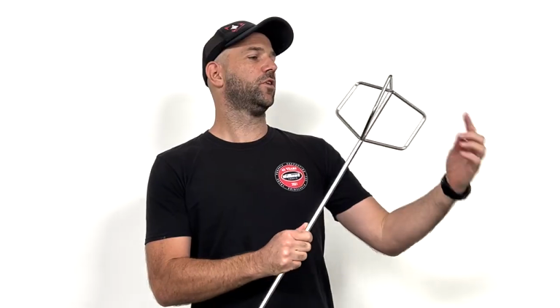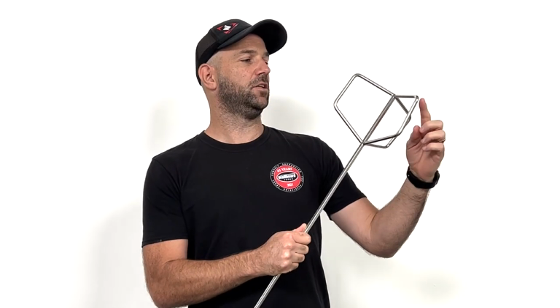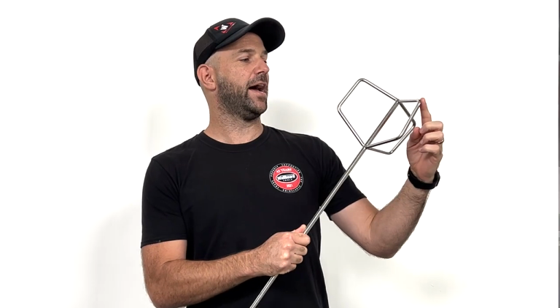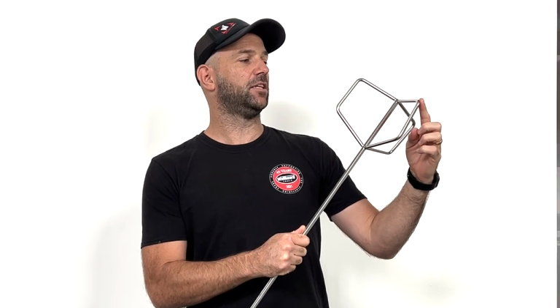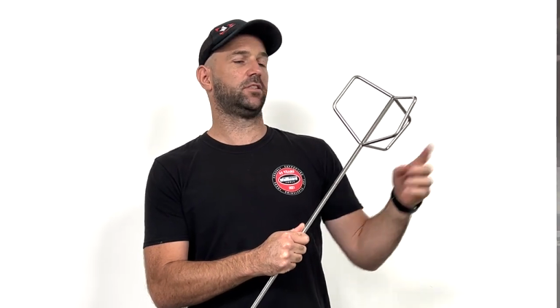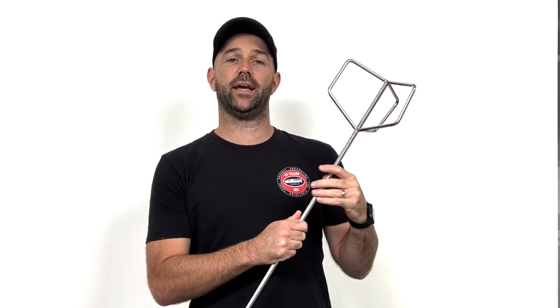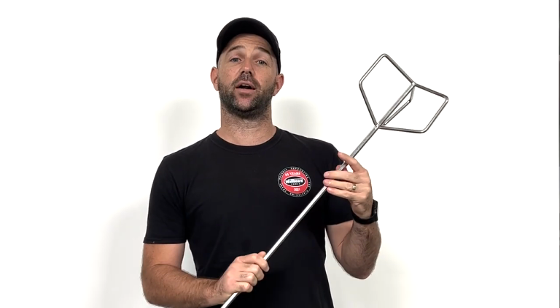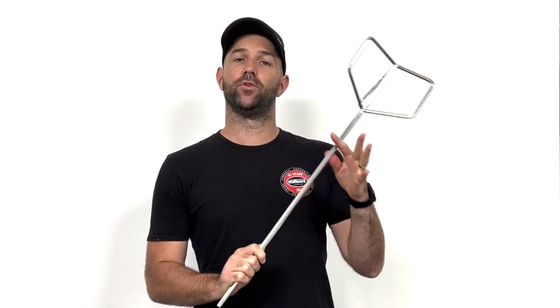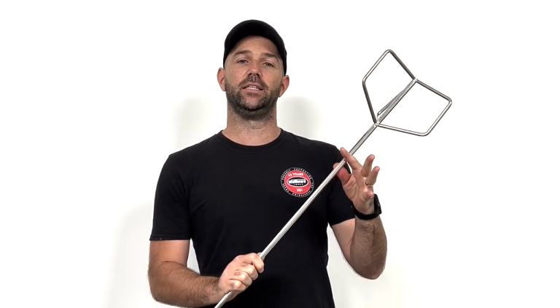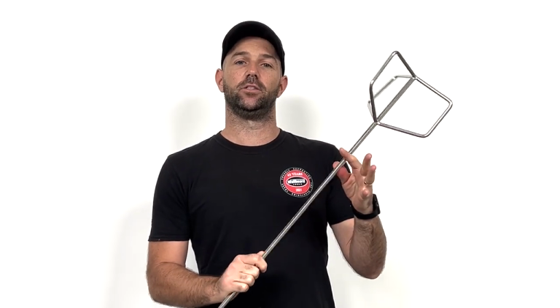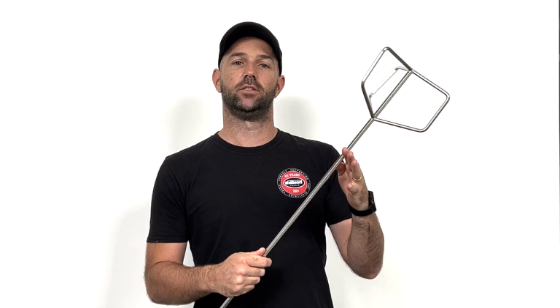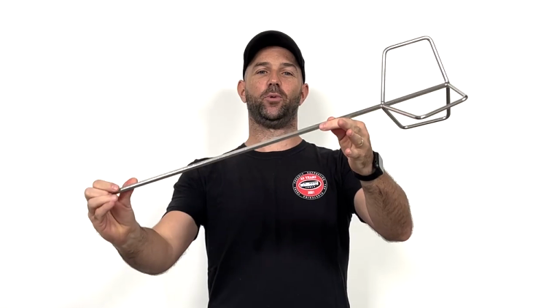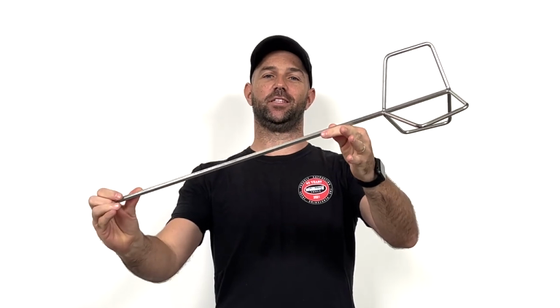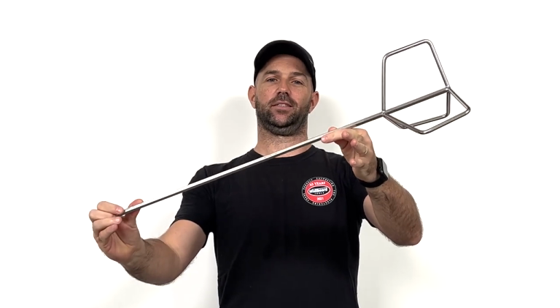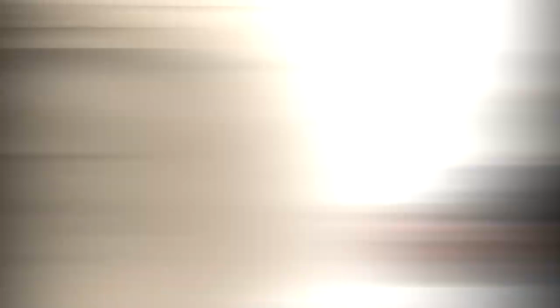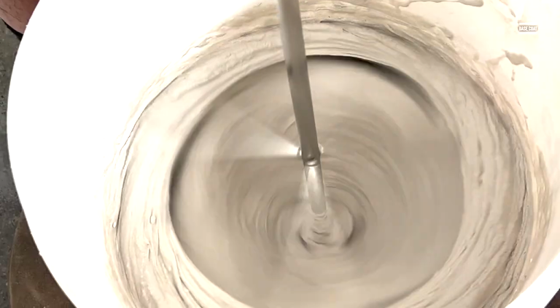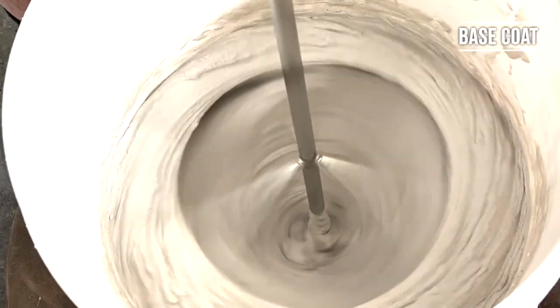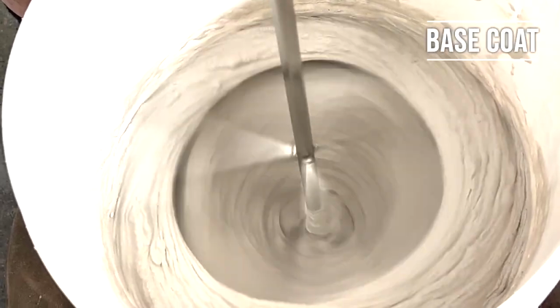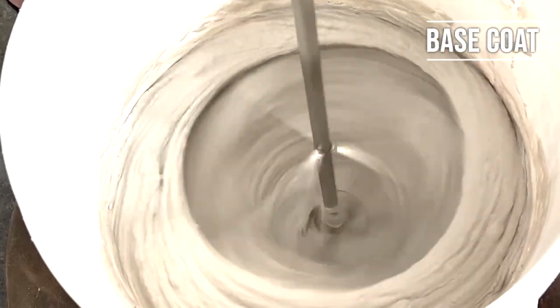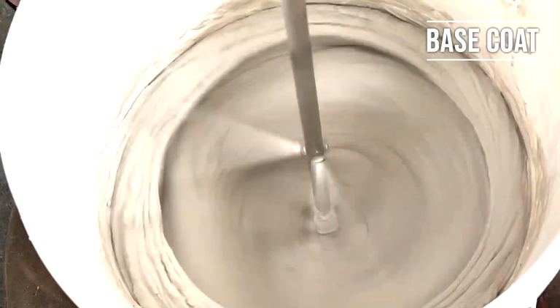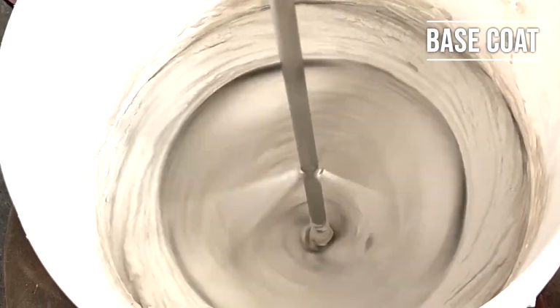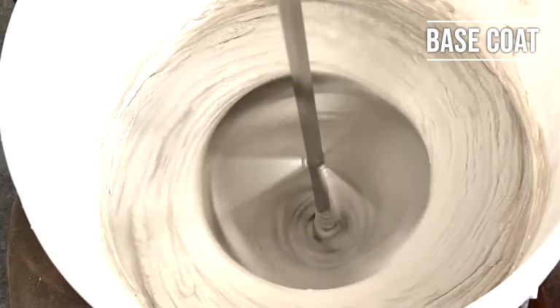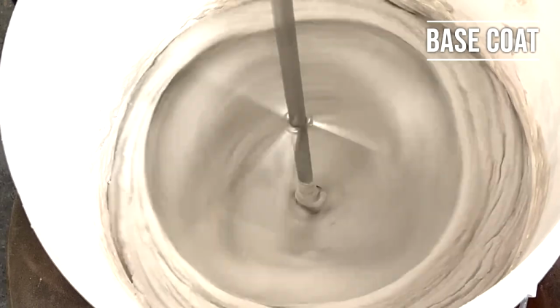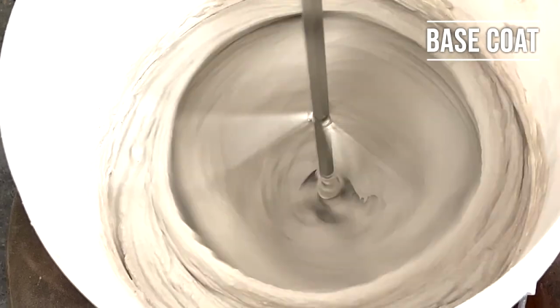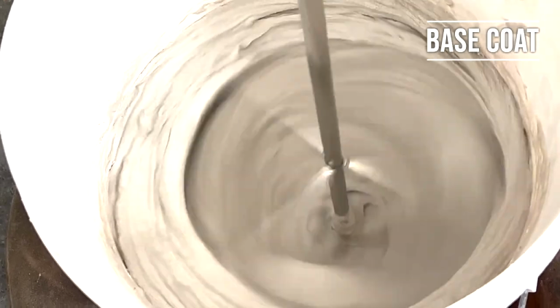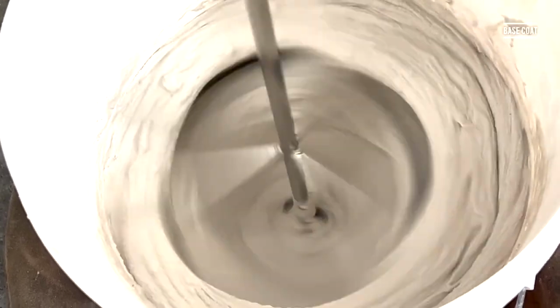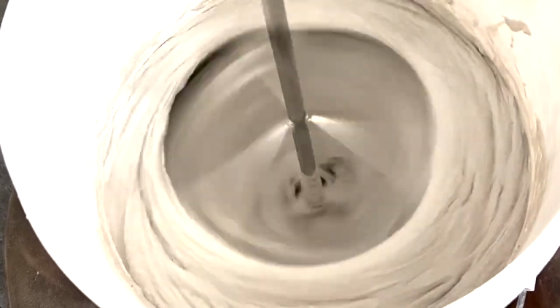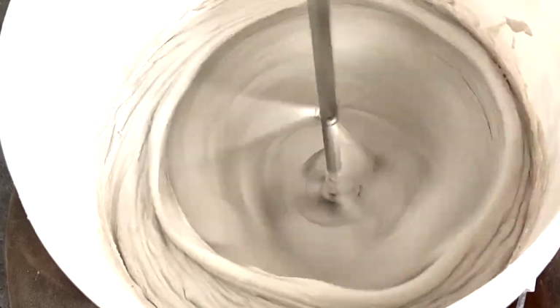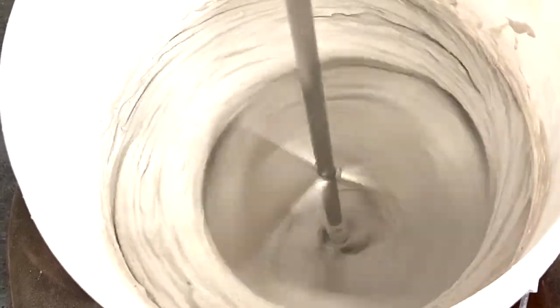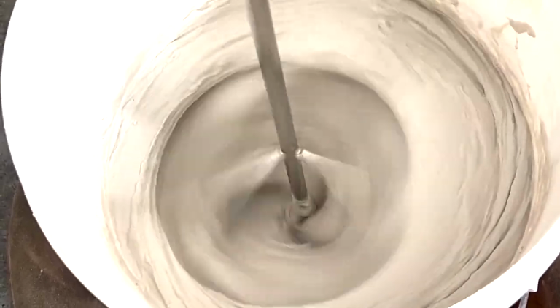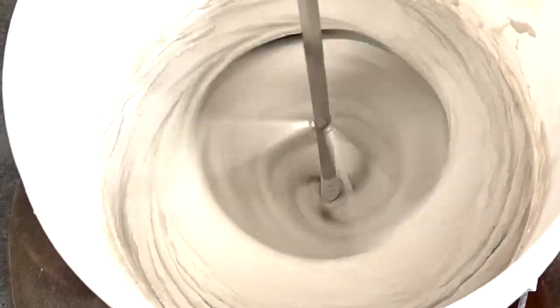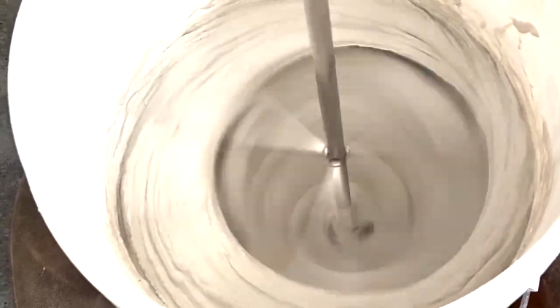We've got our unique rounded edges that protect the bucket from any damage. Now we're going to put it to the test. It's hard to find a mixer that mixes base and top coat compounds as good as each other, but the Blitzer mixer sure does that.